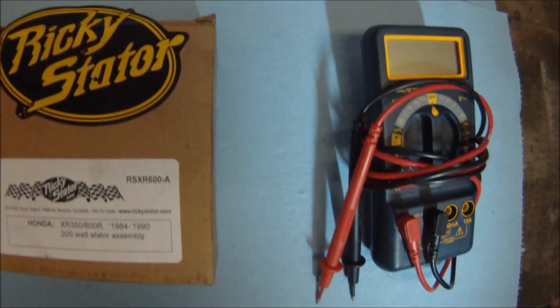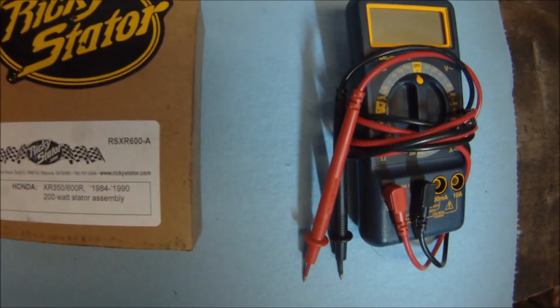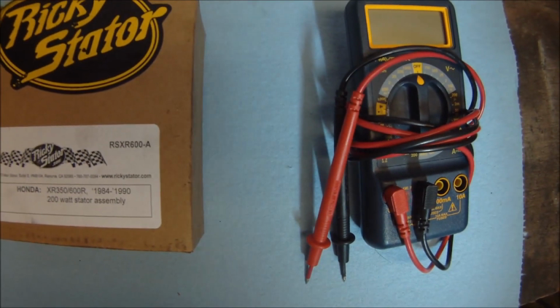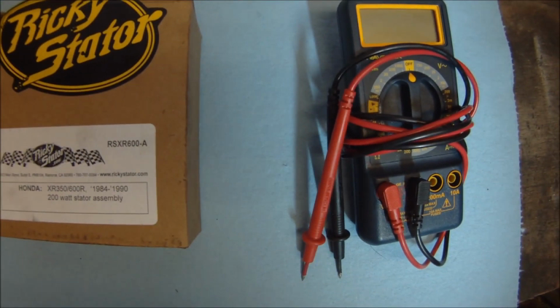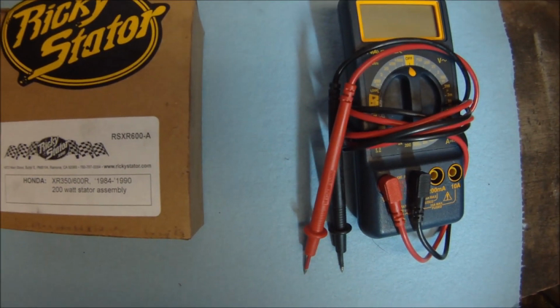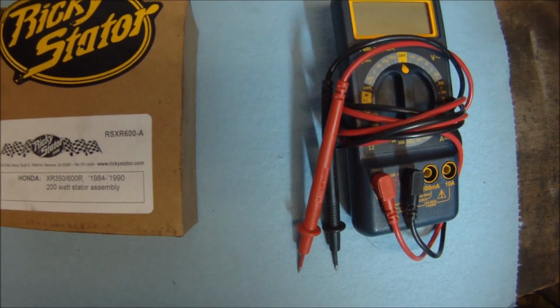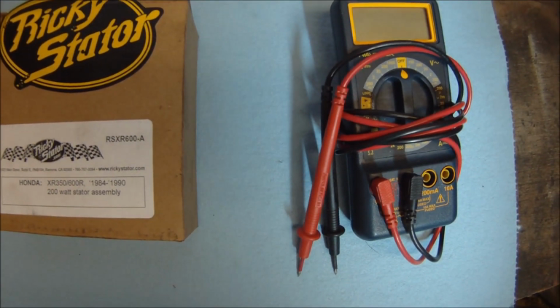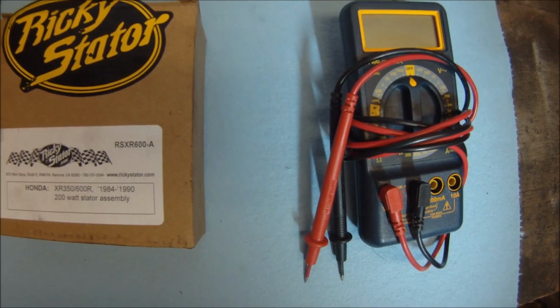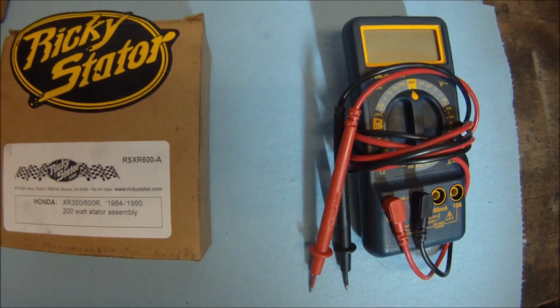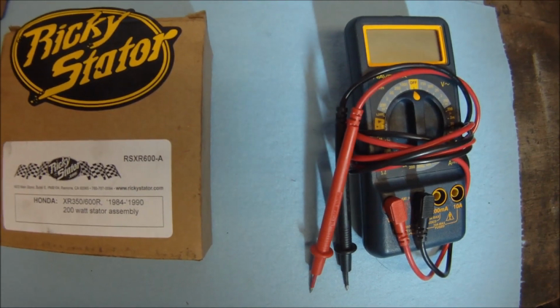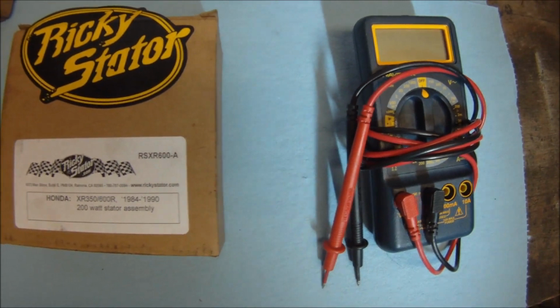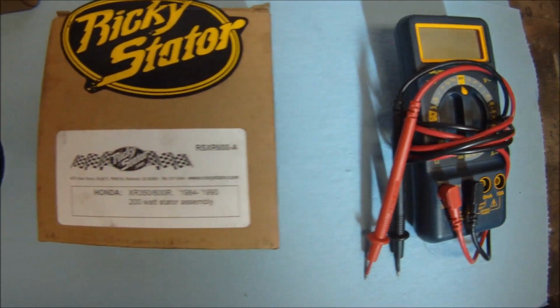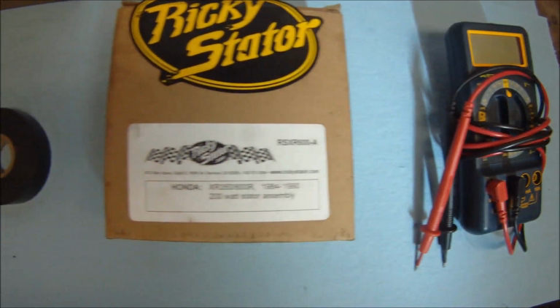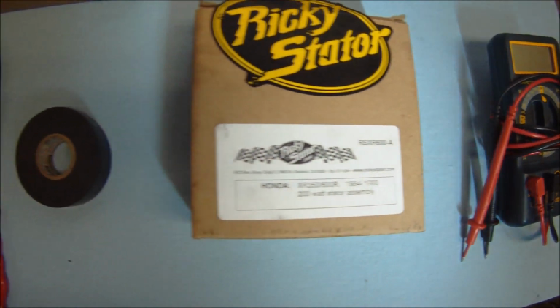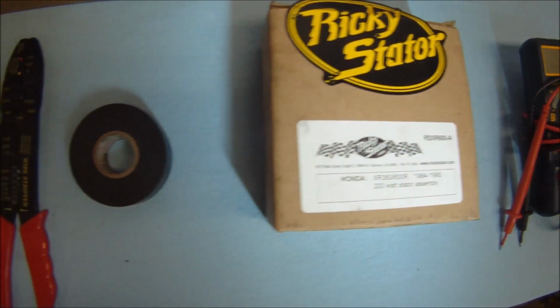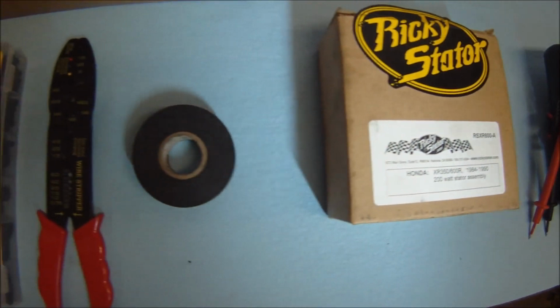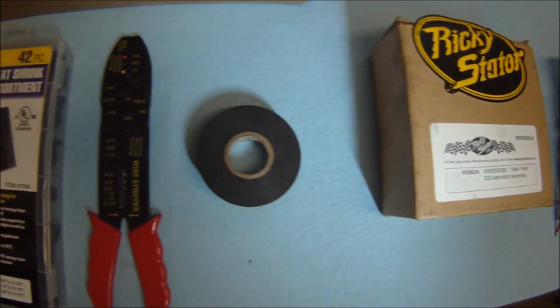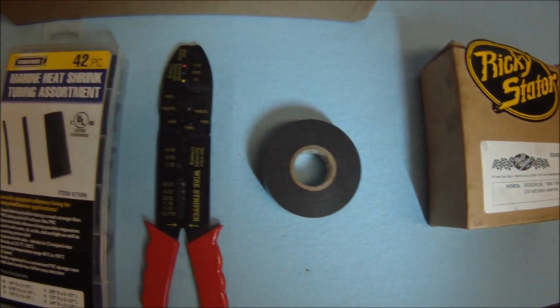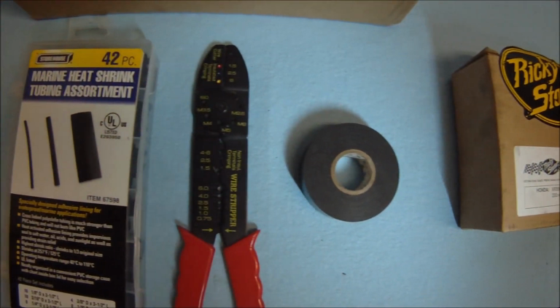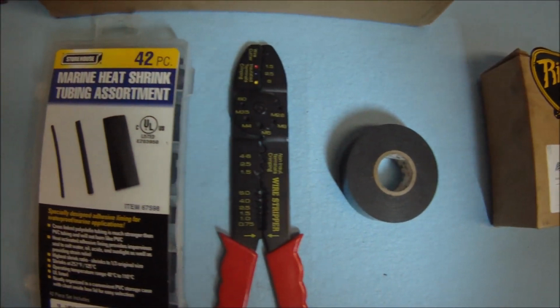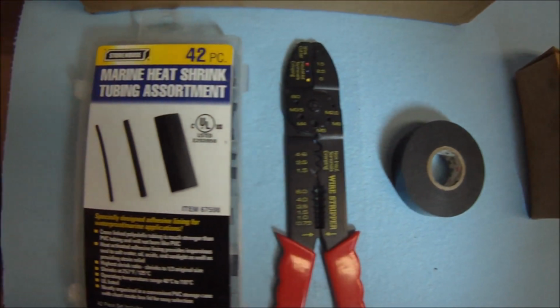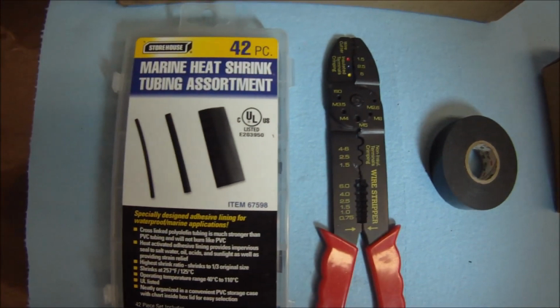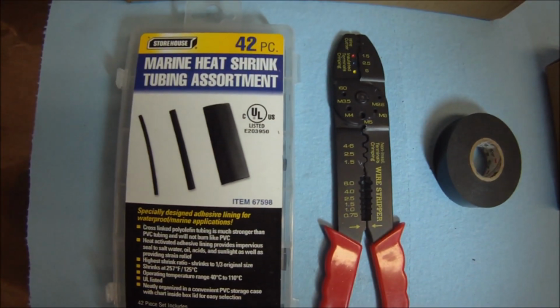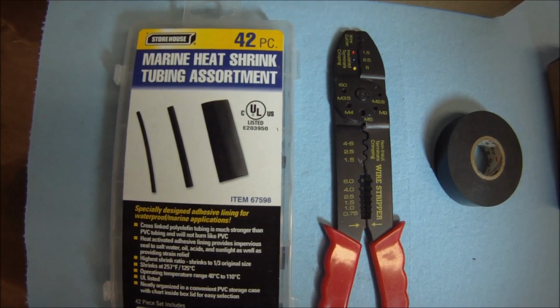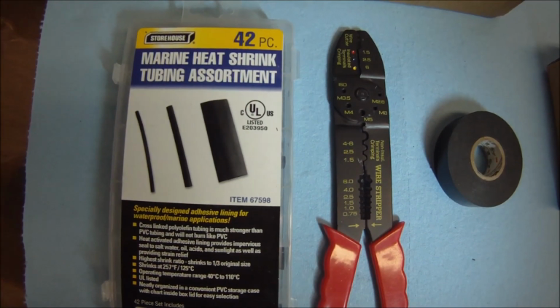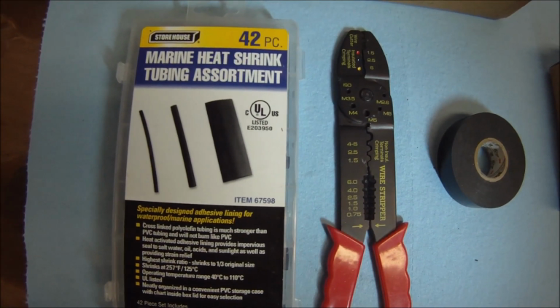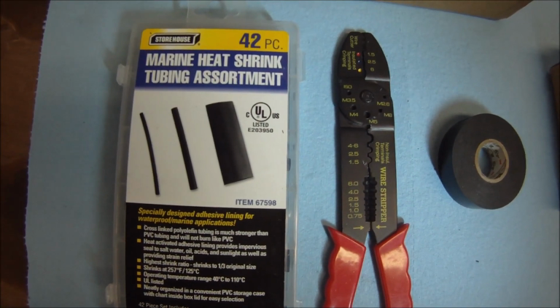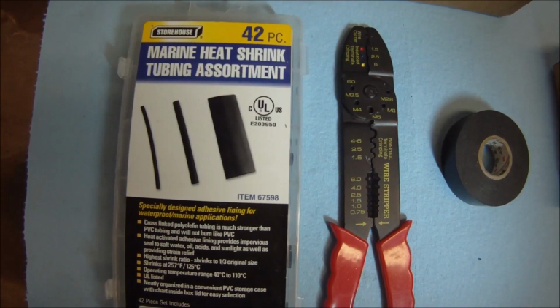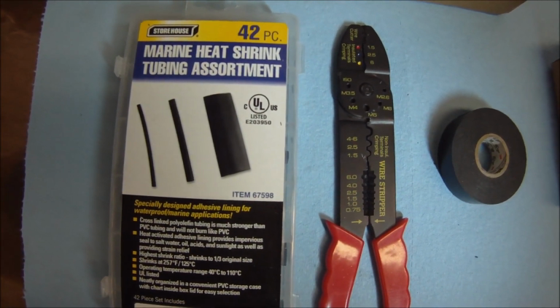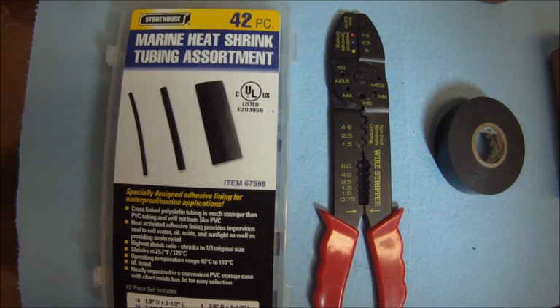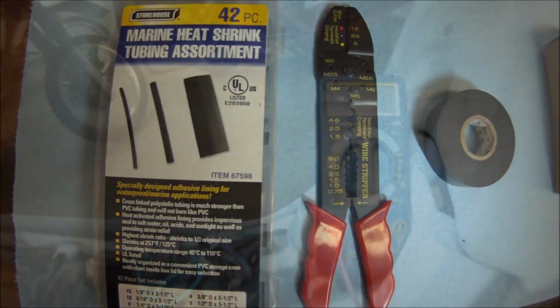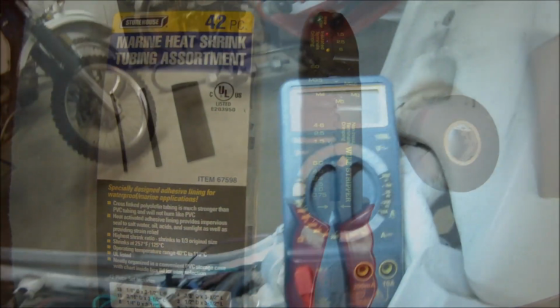We also have a Wavetech multimeter to measure the resistance of the exciter coil, a new 200 watt stator, electrical tape, wire cutters, and some heat shrink to tidy up the job.